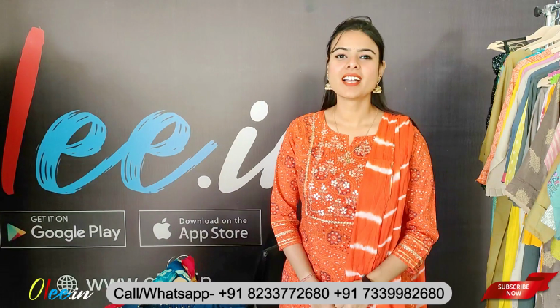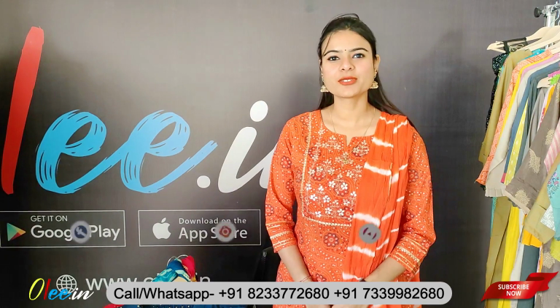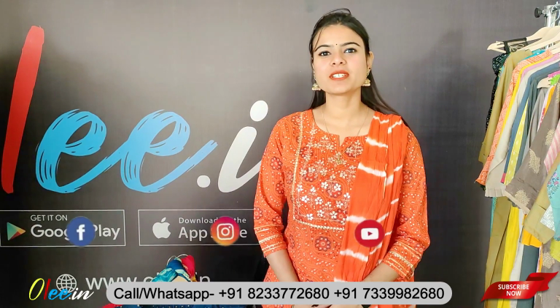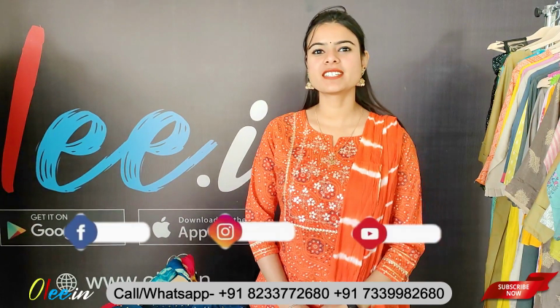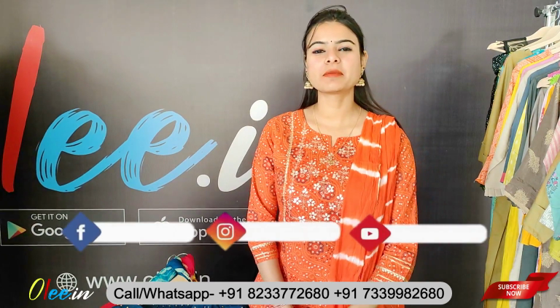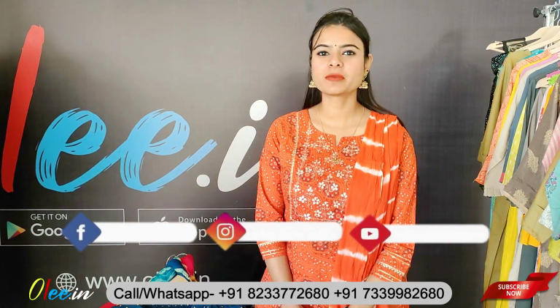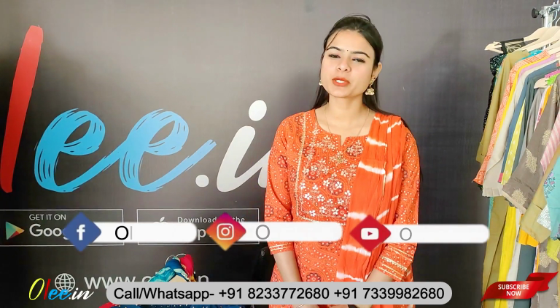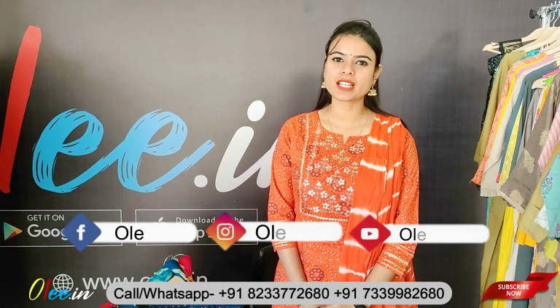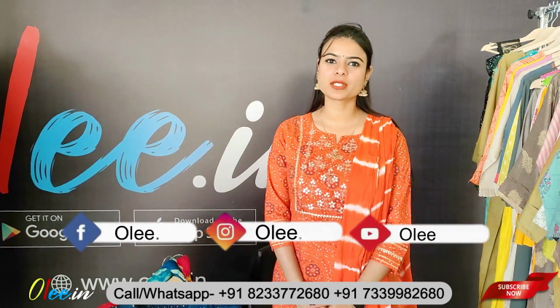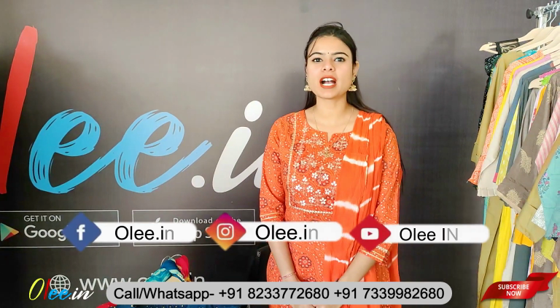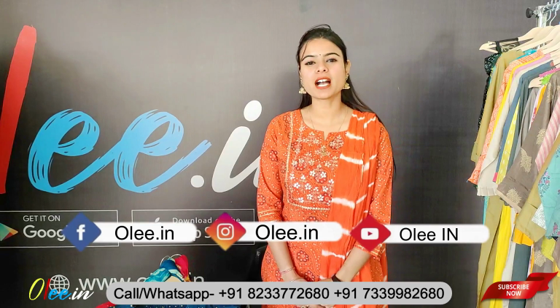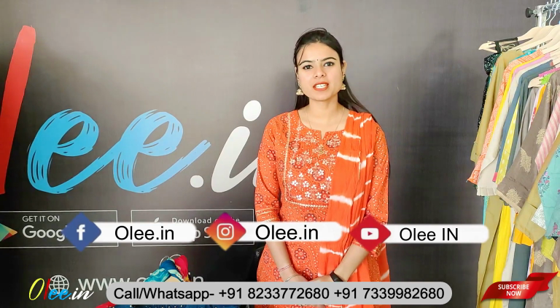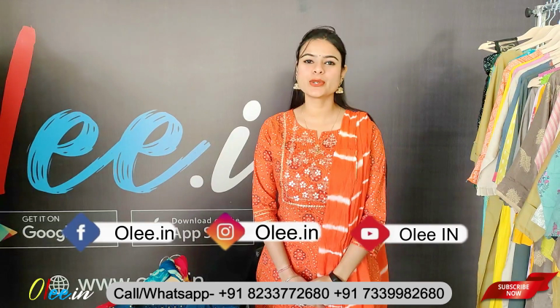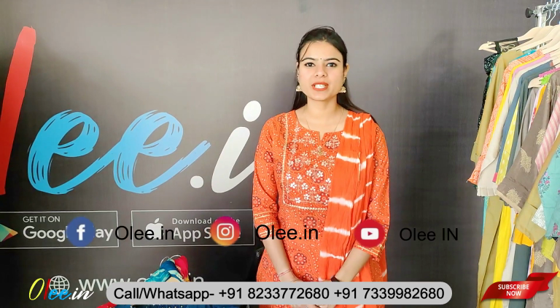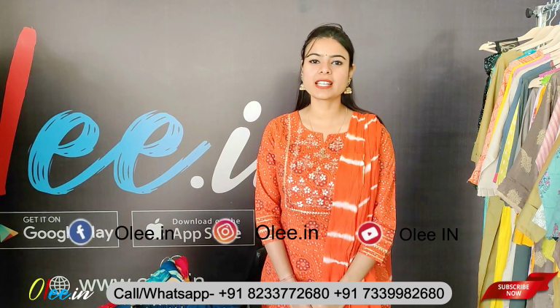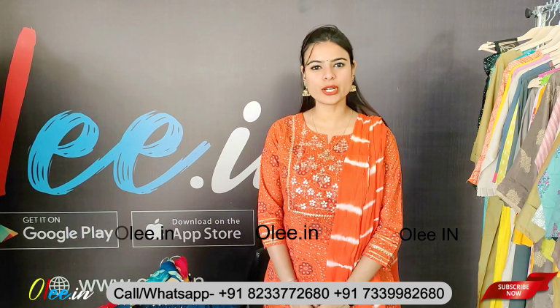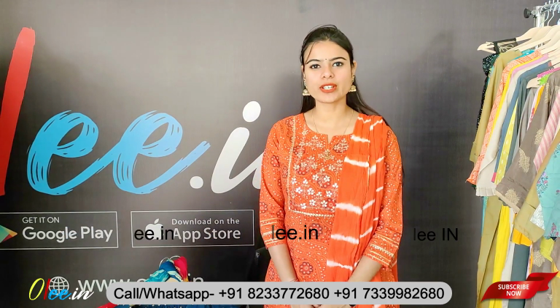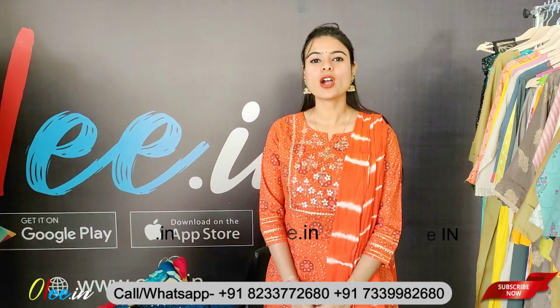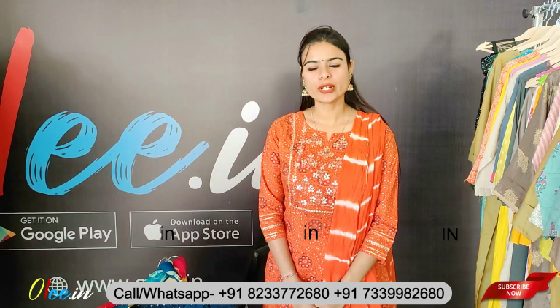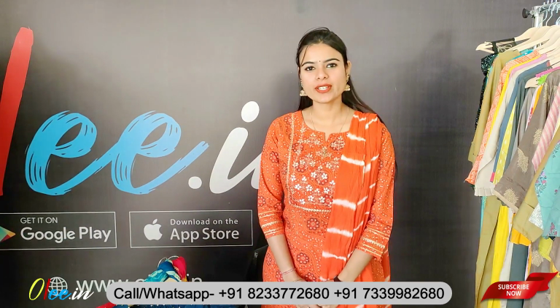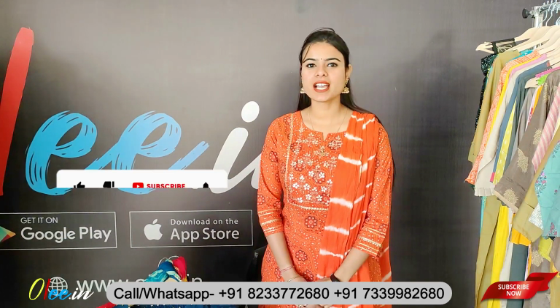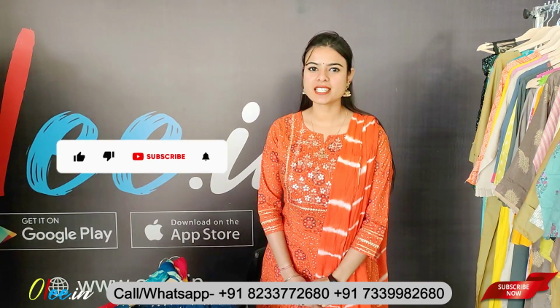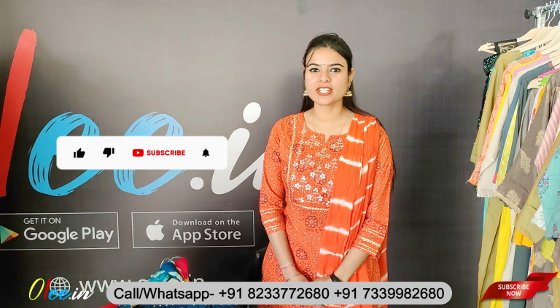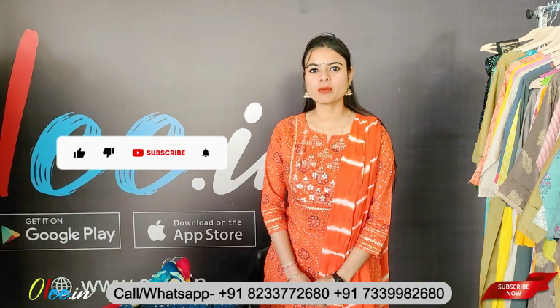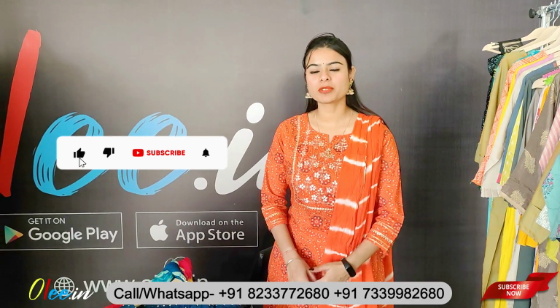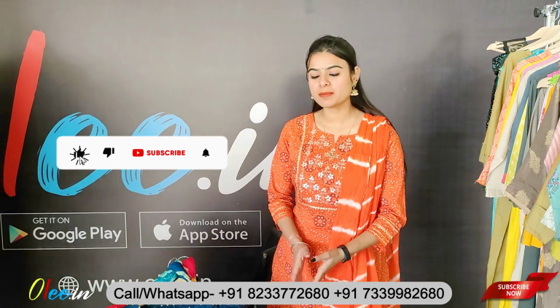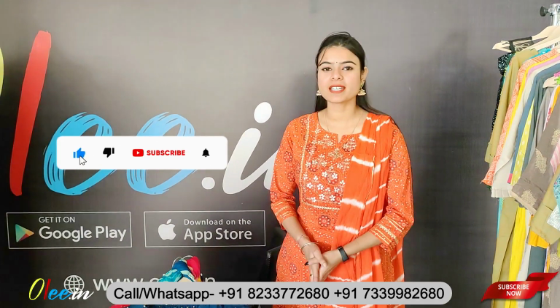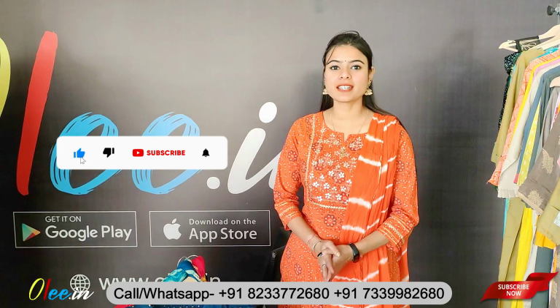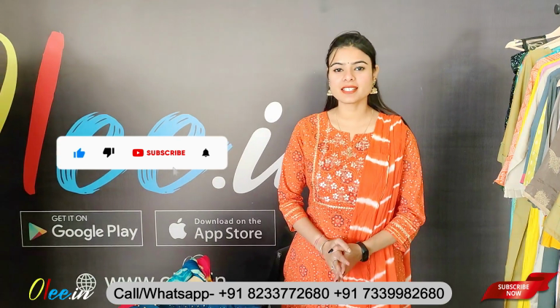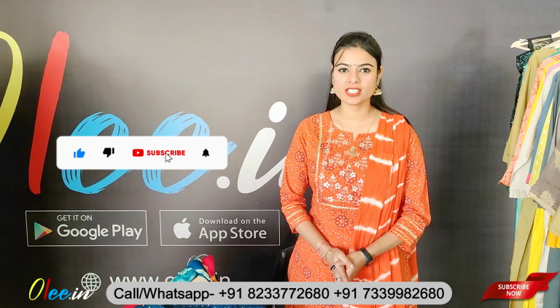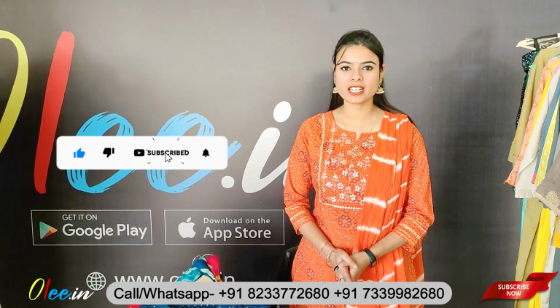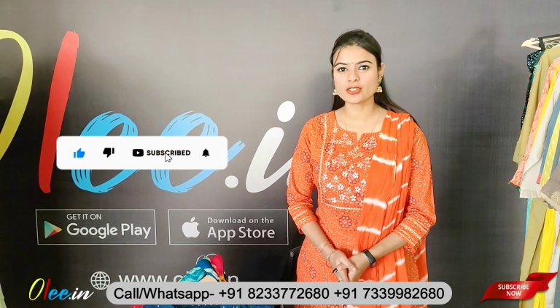Hello friends, I am Chancher and welcome to my YouTube channel on Oli Doting. I am going to show you the latest collection of Oli Doting in today's video.